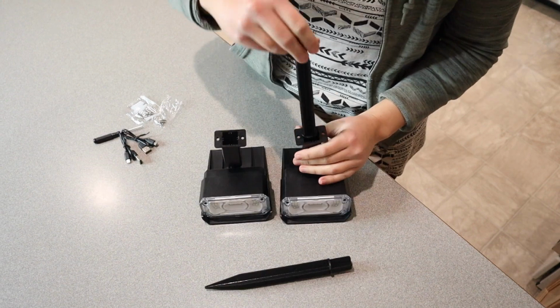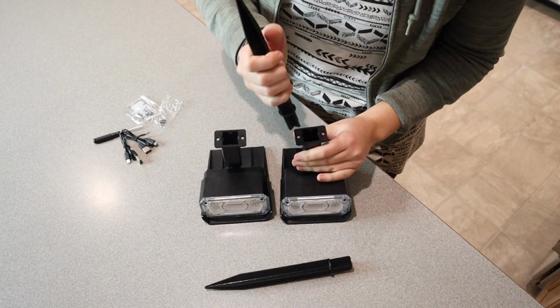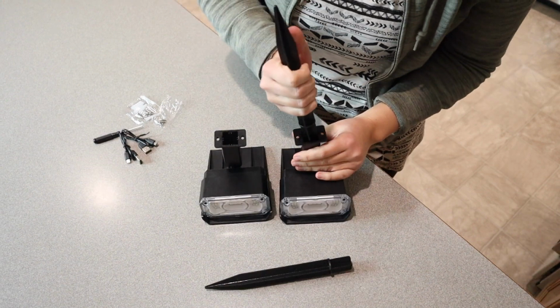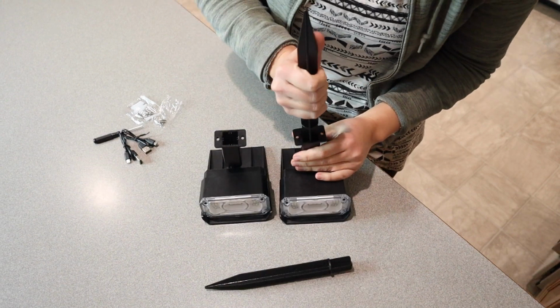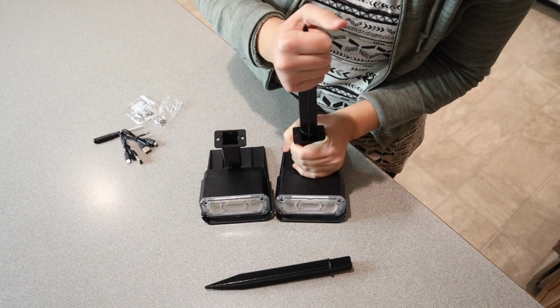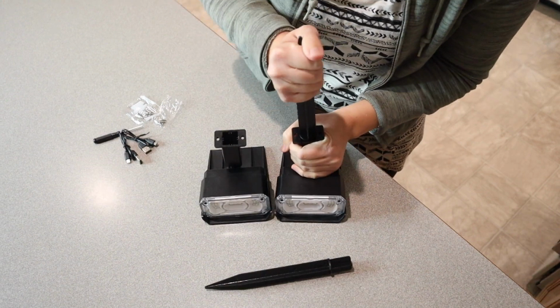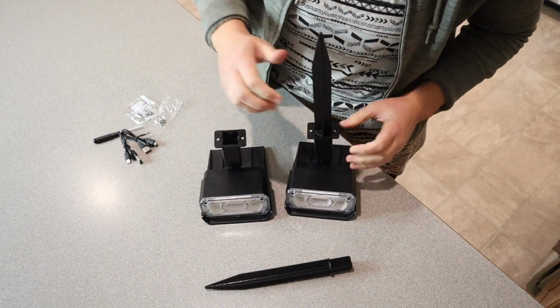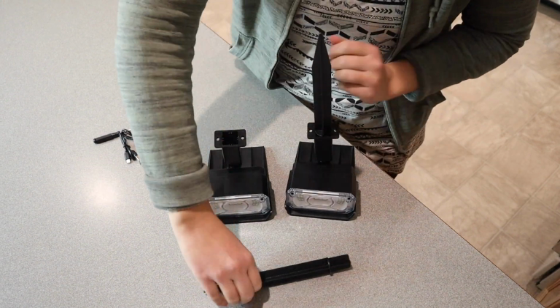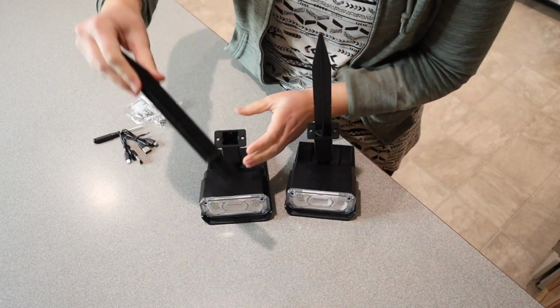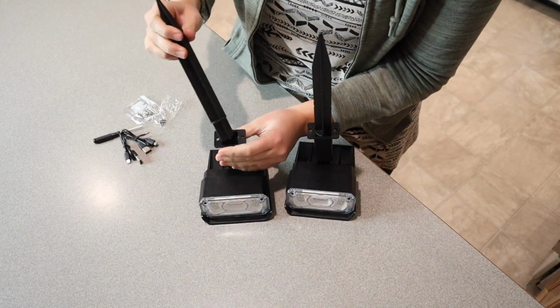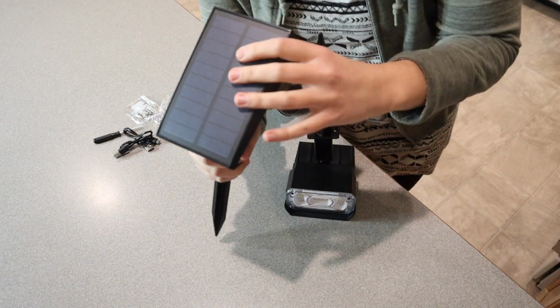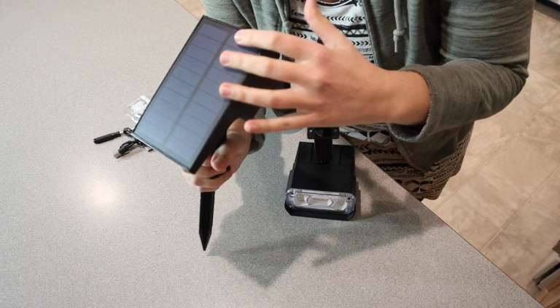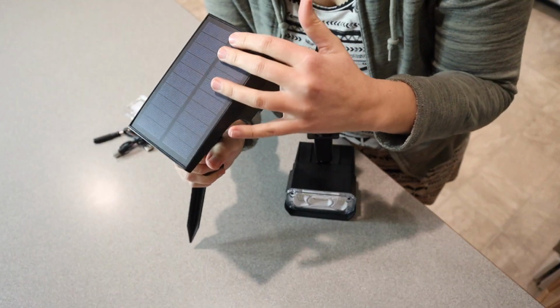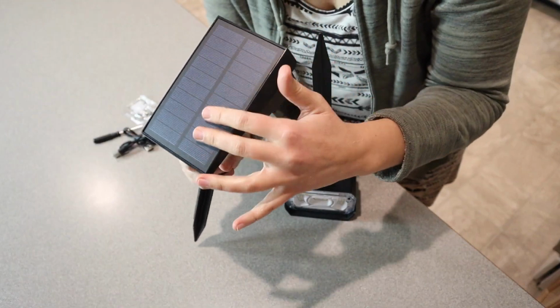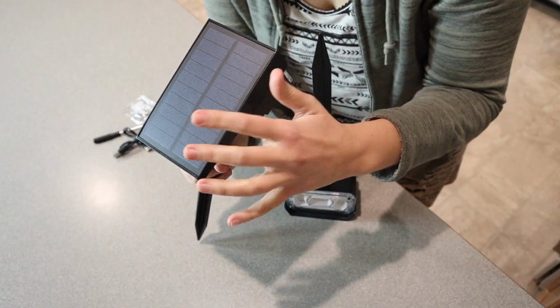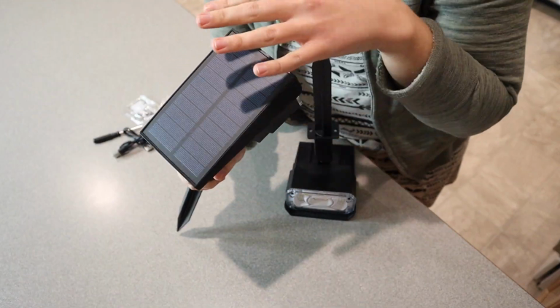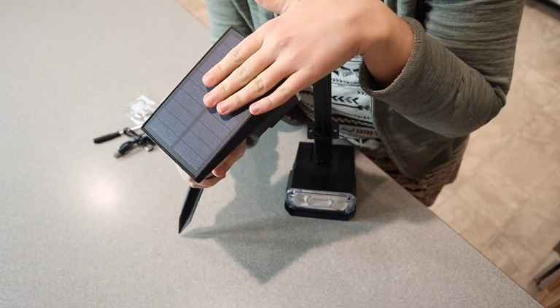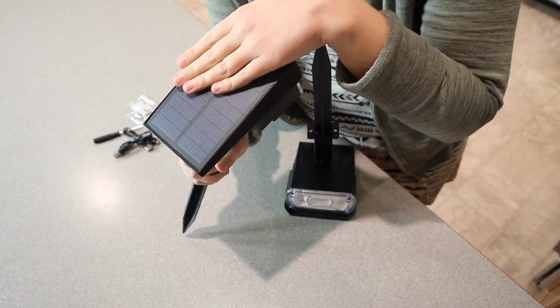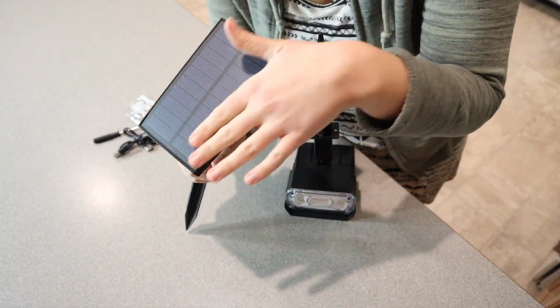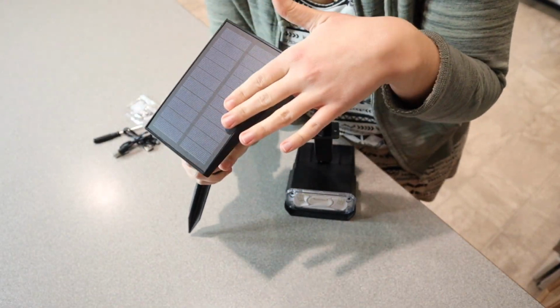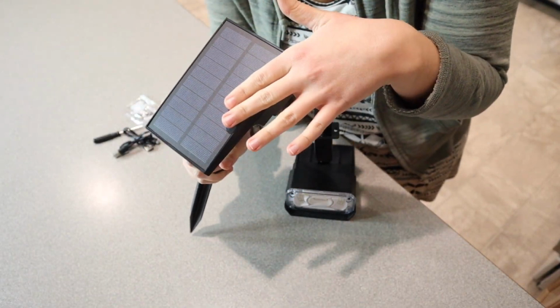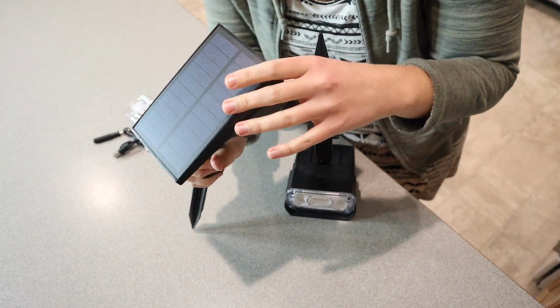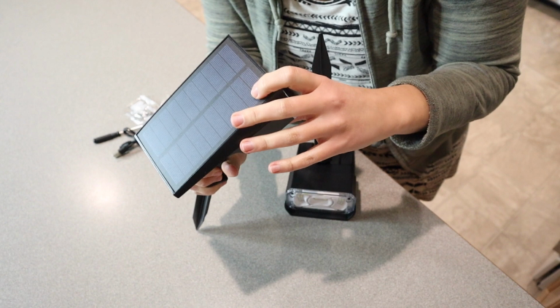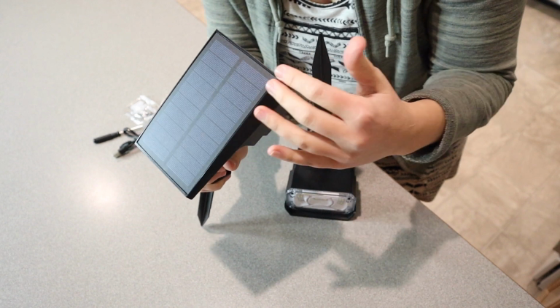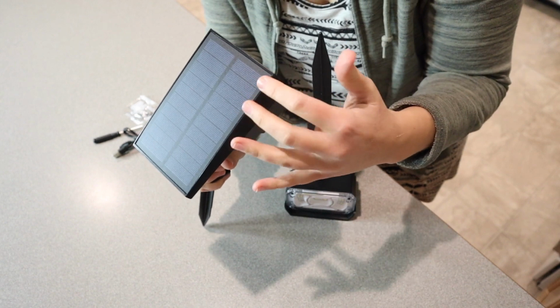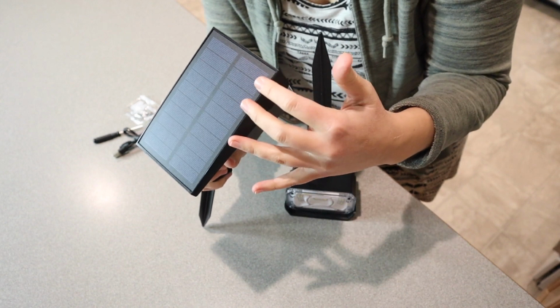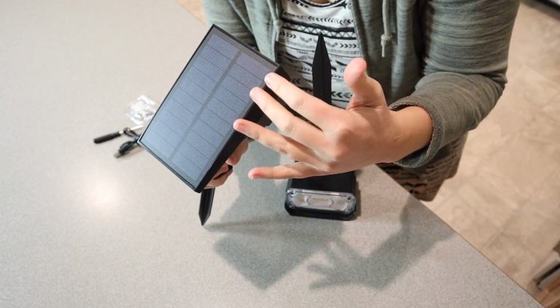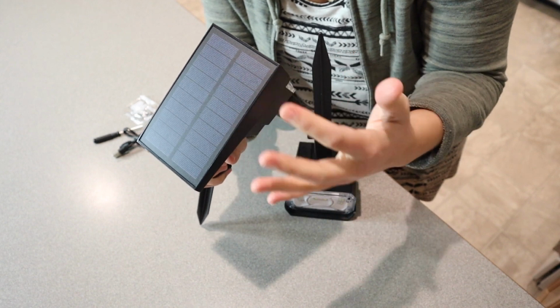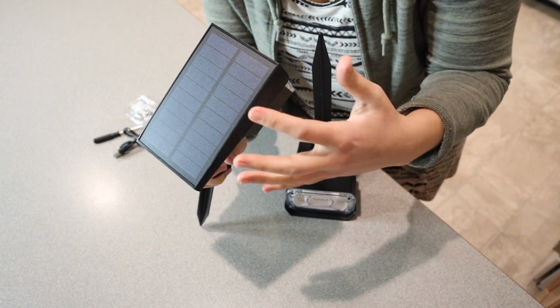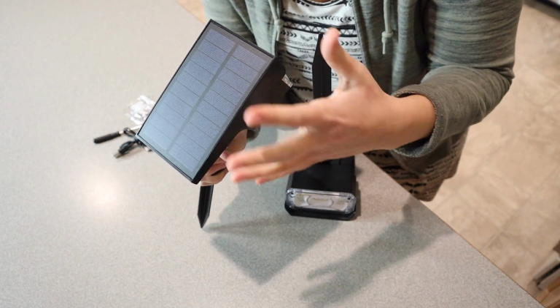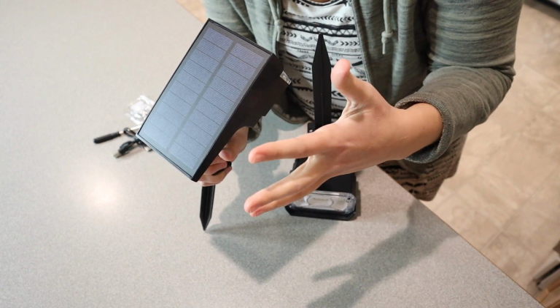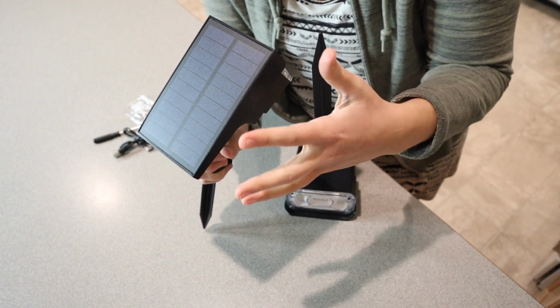All right, I have these pieces all together. I'm just going to put this stake right in here. But if you do have these in a good position so that the sun is getting on this panel right here, this is going to be able to charge up enough during the day, even on a semi-cloudy day.